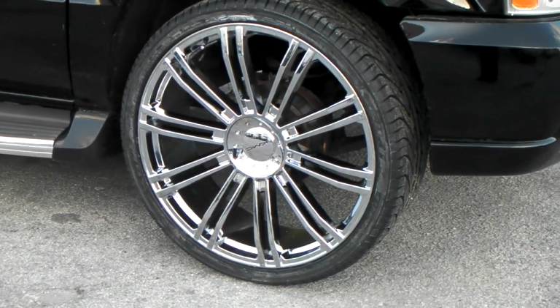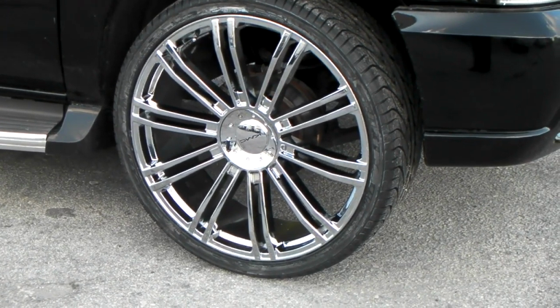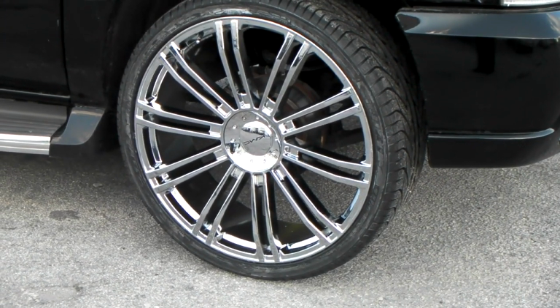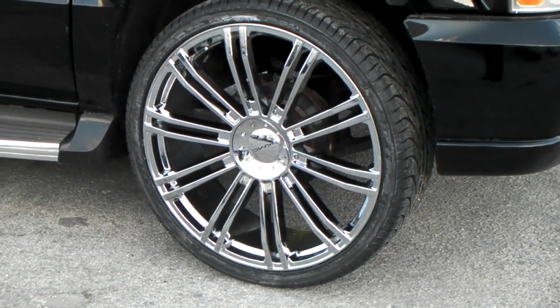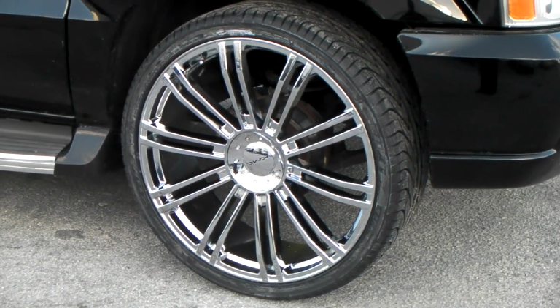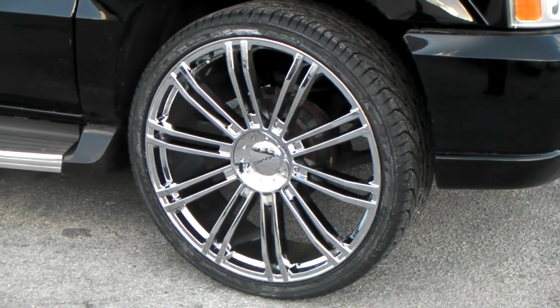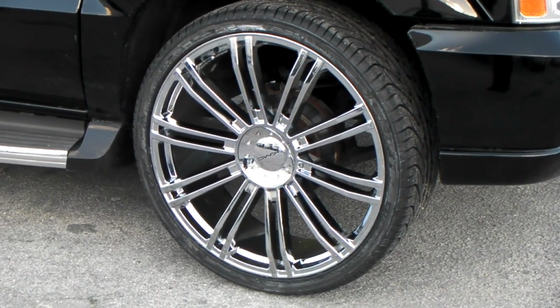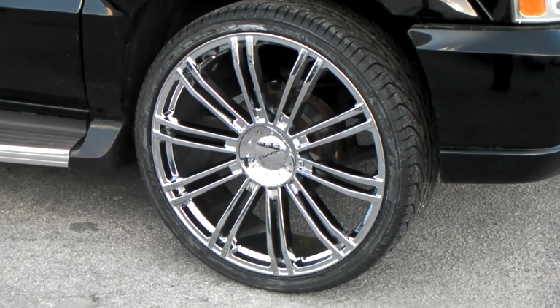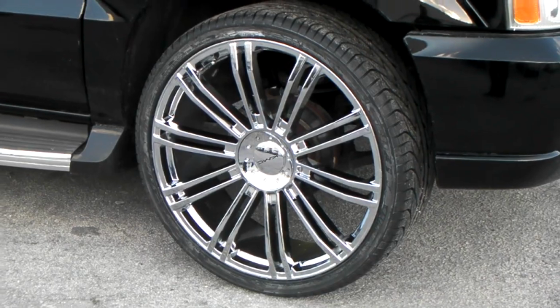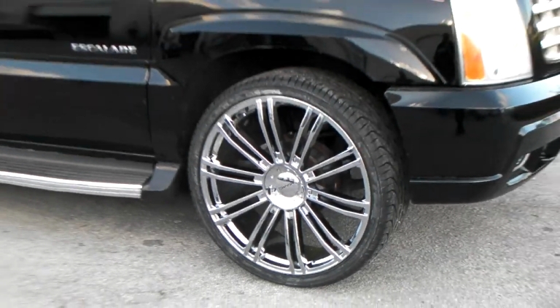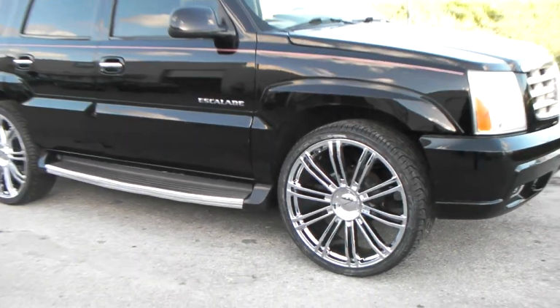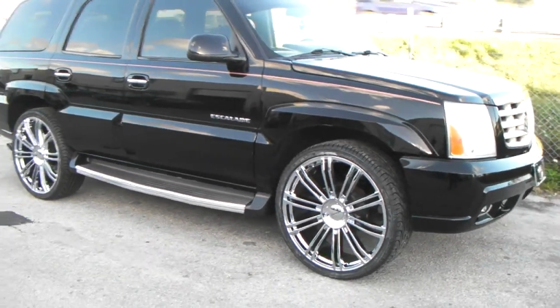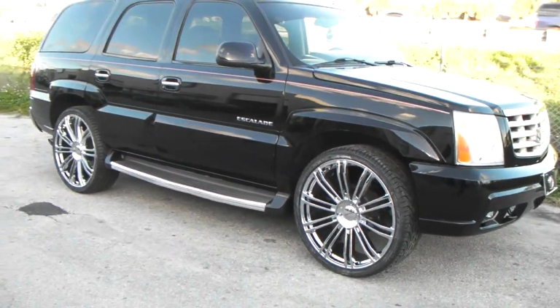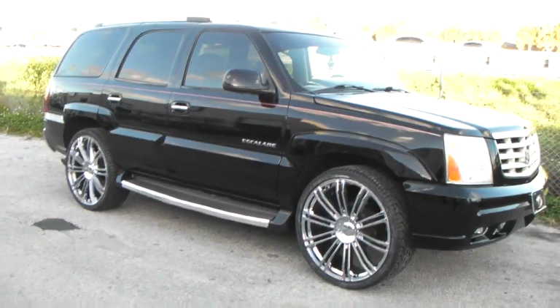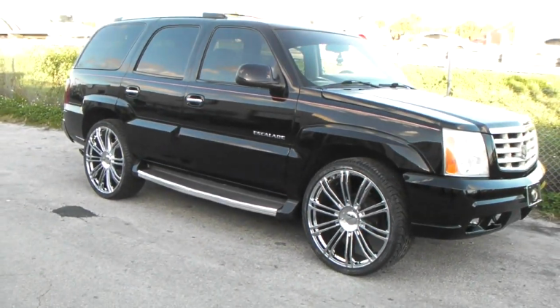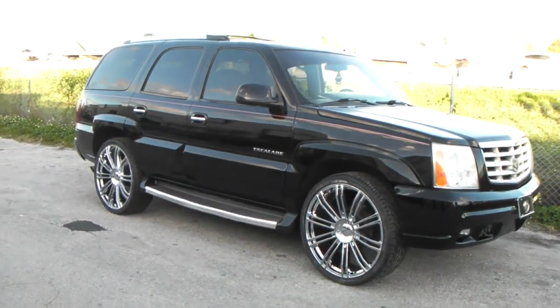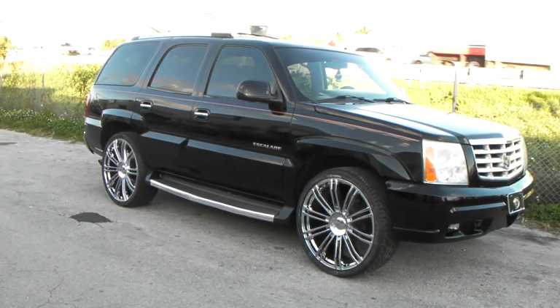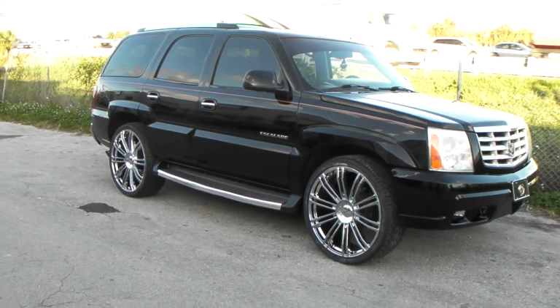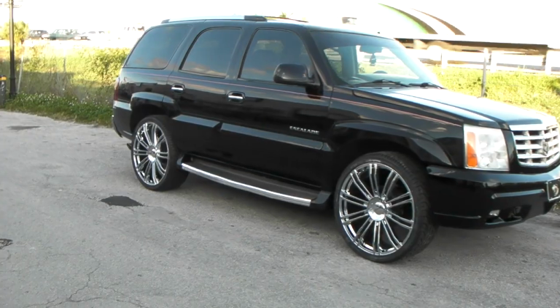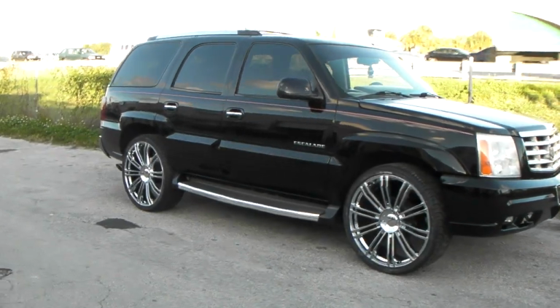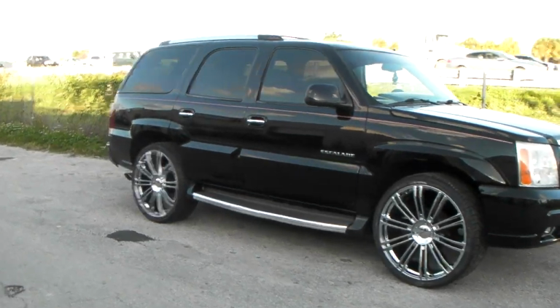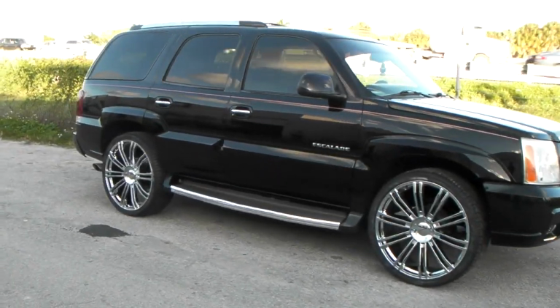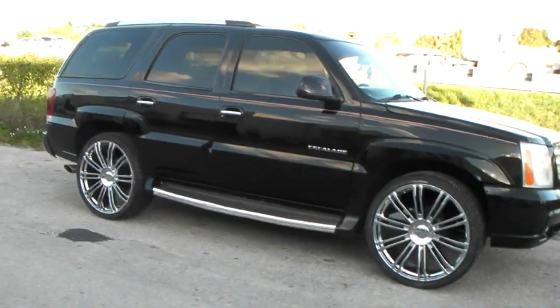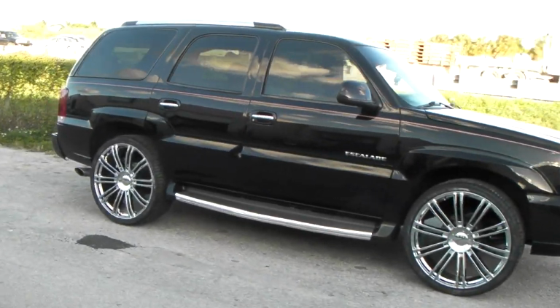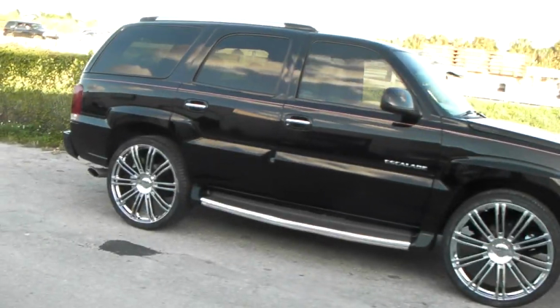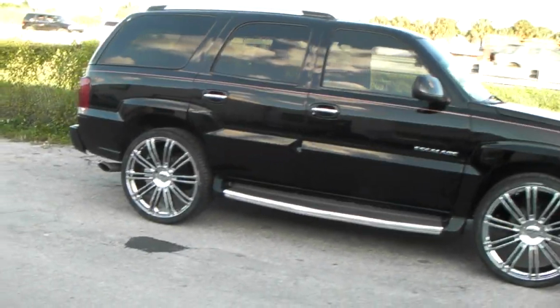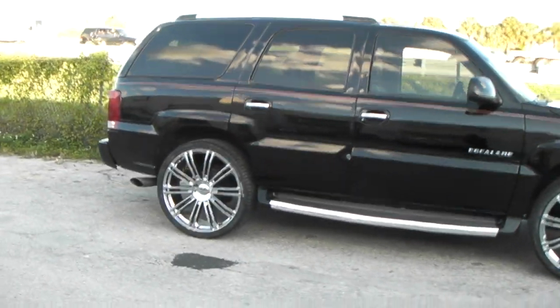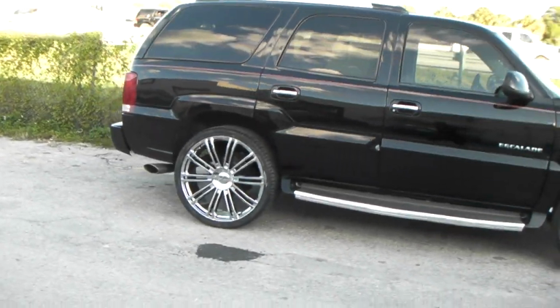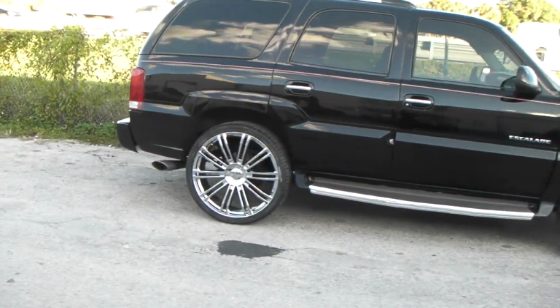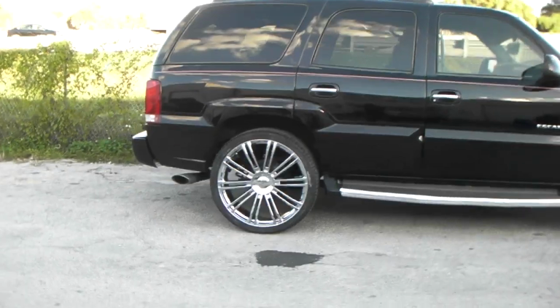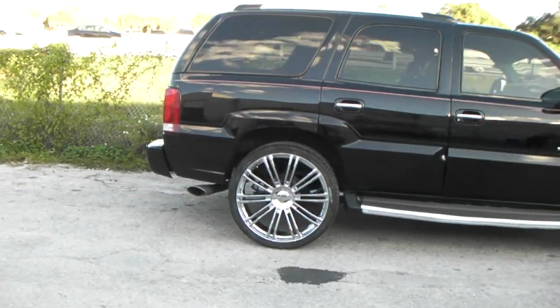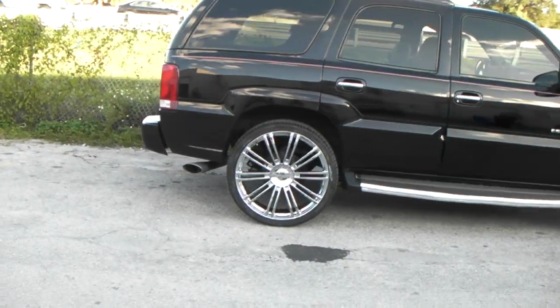This is a great looking wheel by KMC. The prices are actually dropping on these coming in 2014. We can definitely get you a great deal on these wheels. This is a 26 with a 305-30-26 on it, and this is a concave style truck wheel.